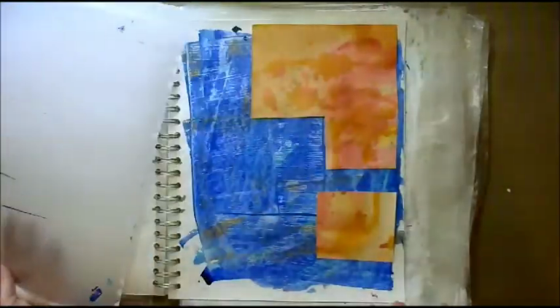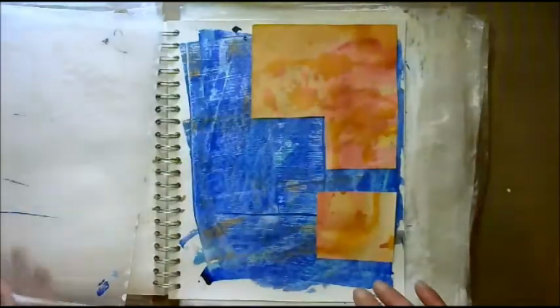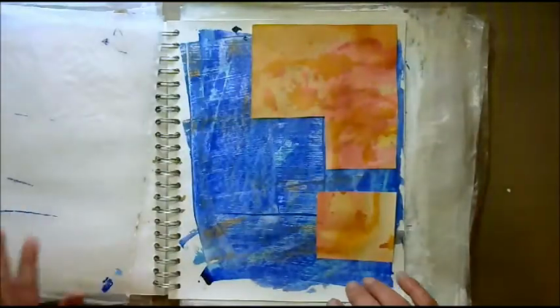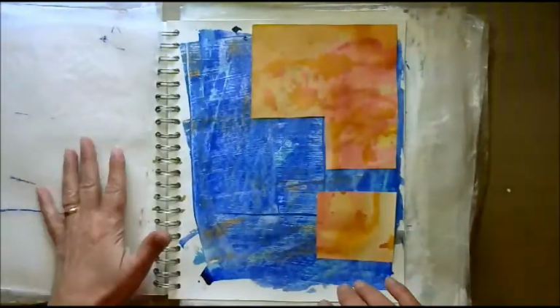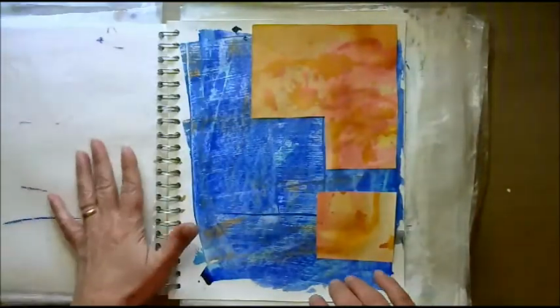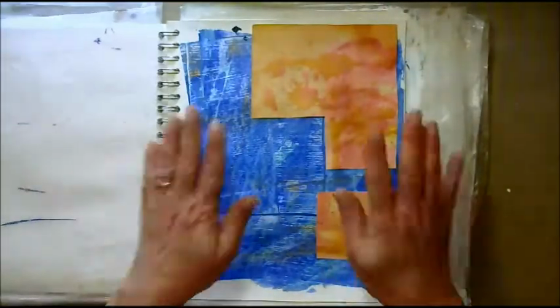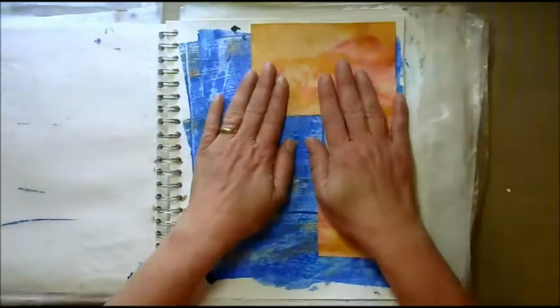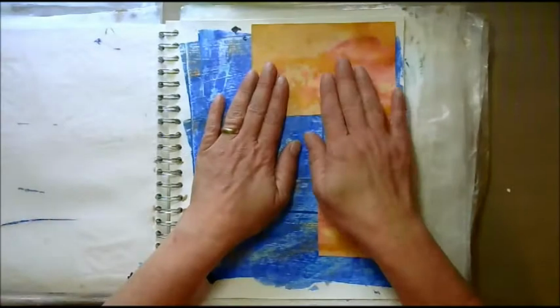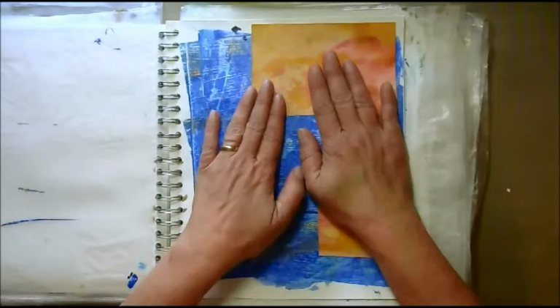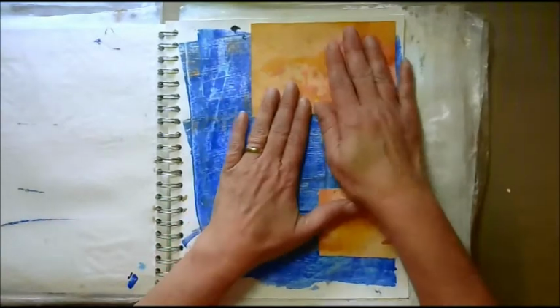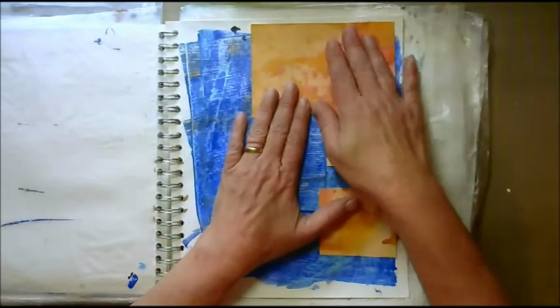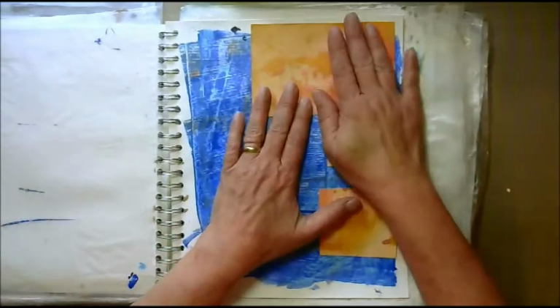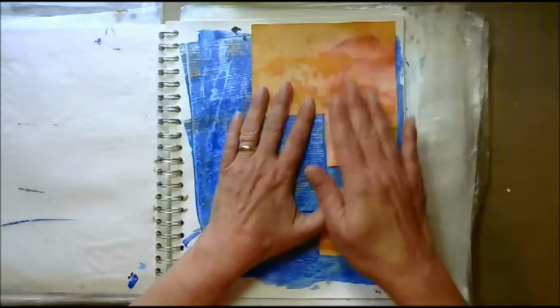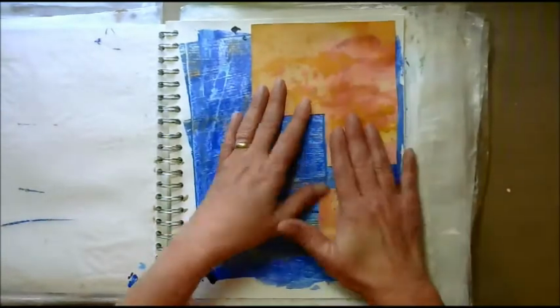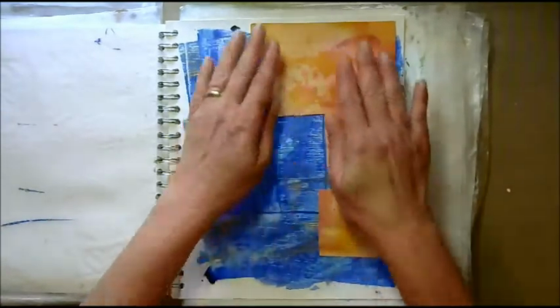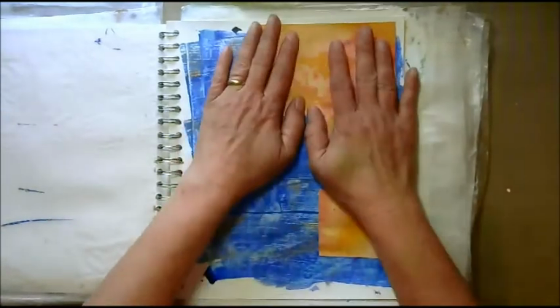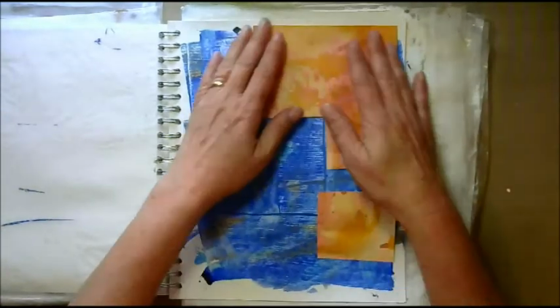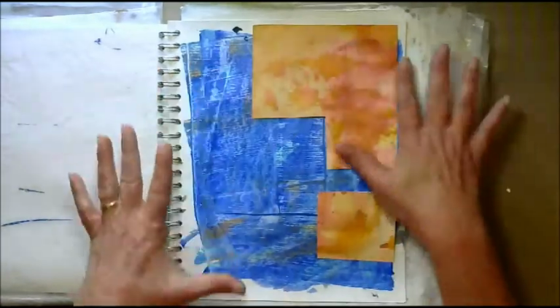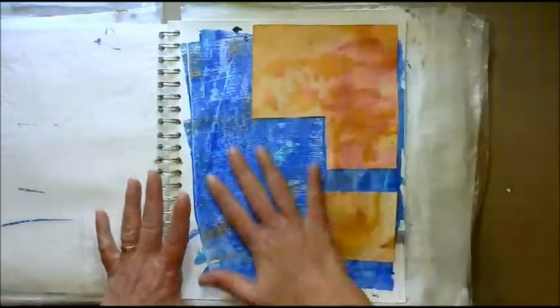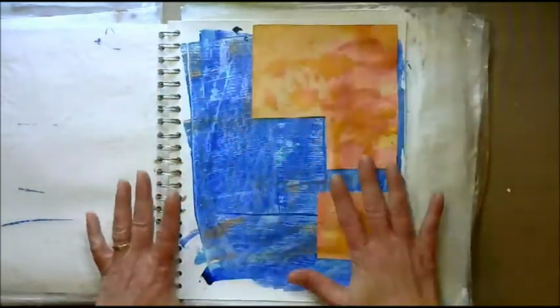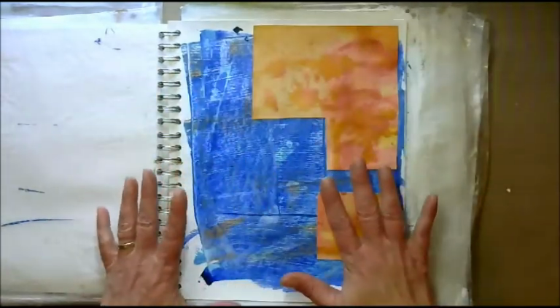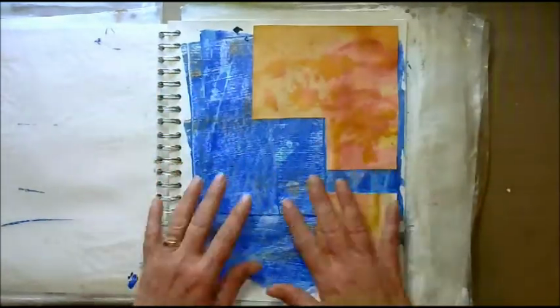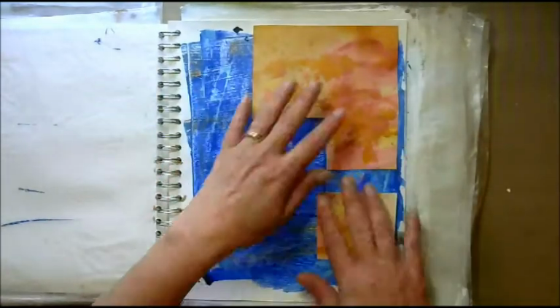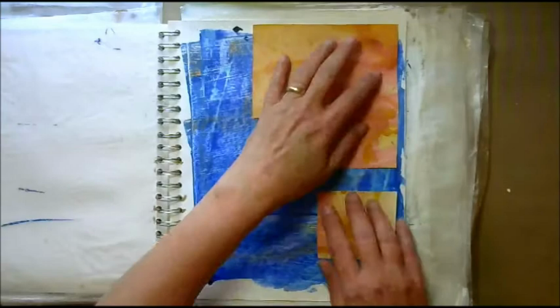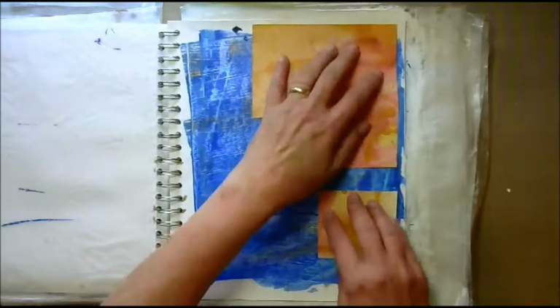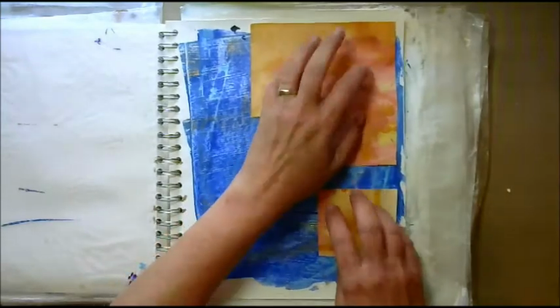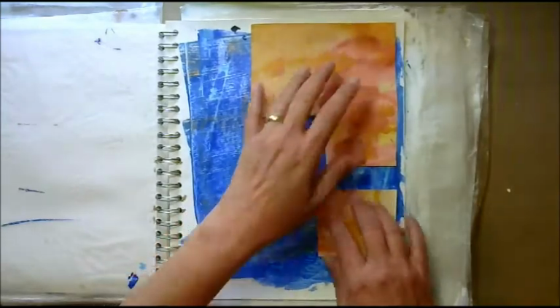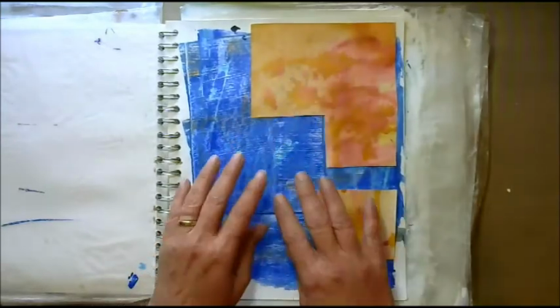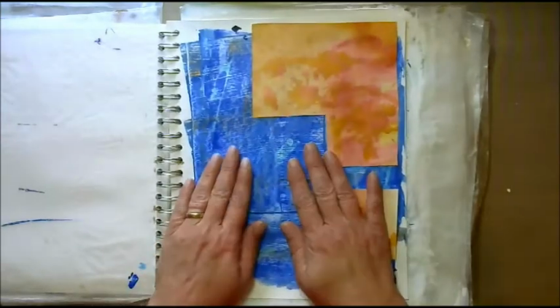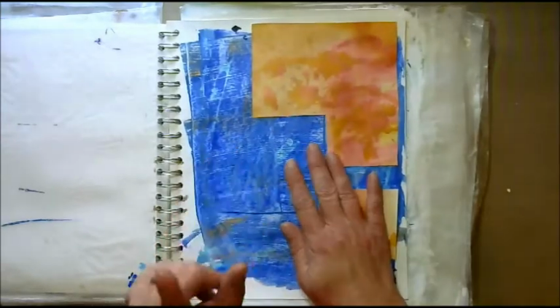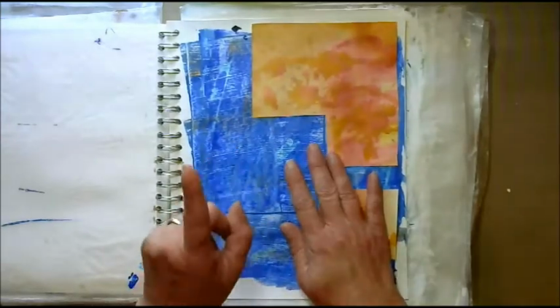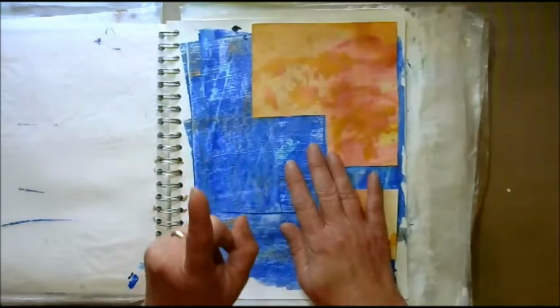All right, this is the next page. I do have a really great idea for it — I know it looks blank because there's just two pieces of paper here, but I have an idea.